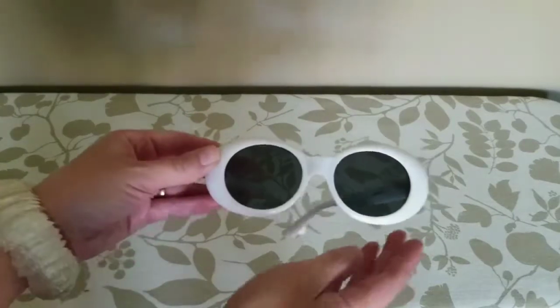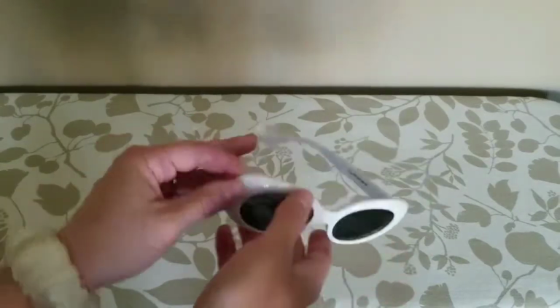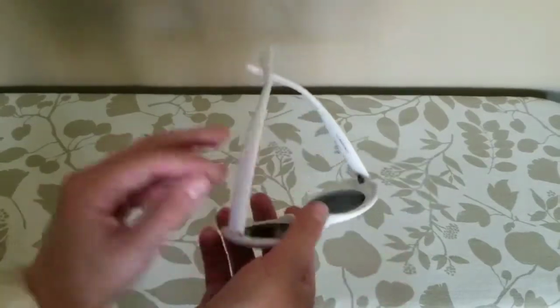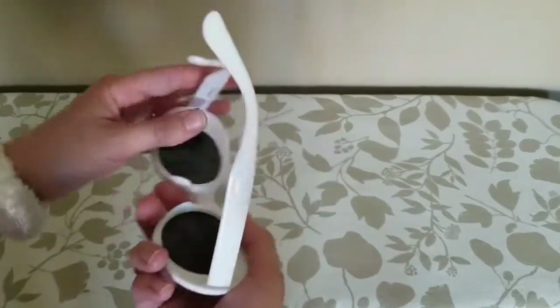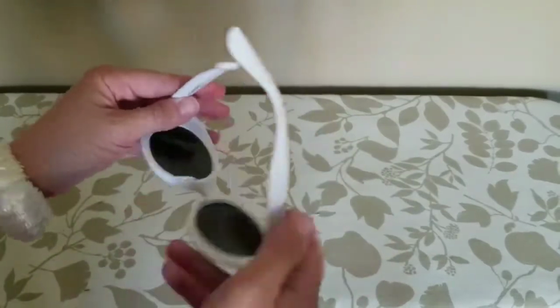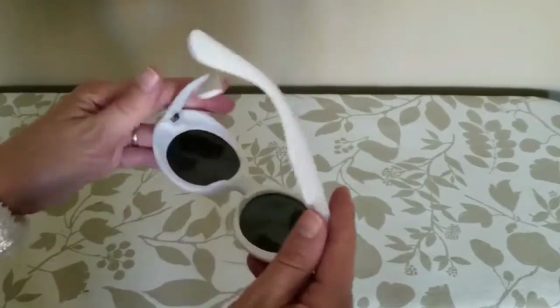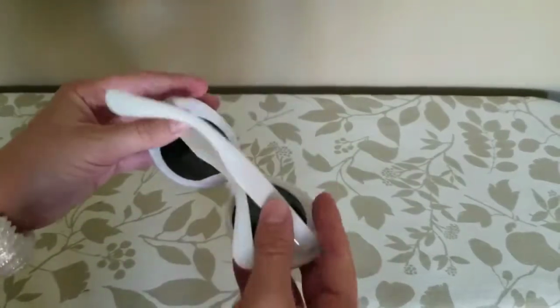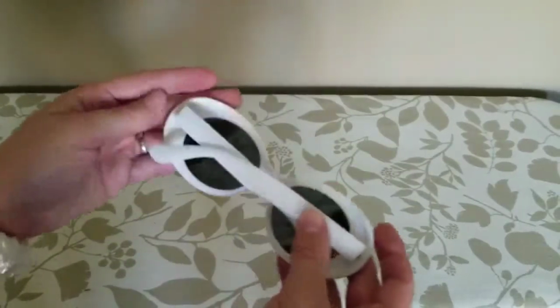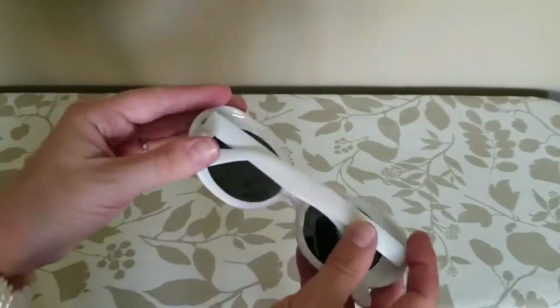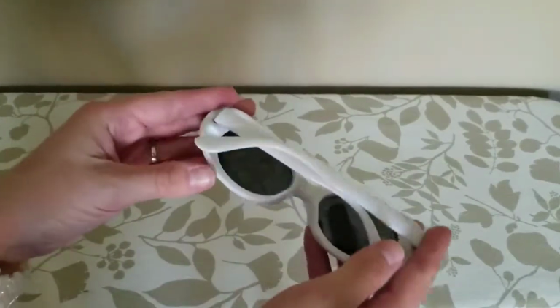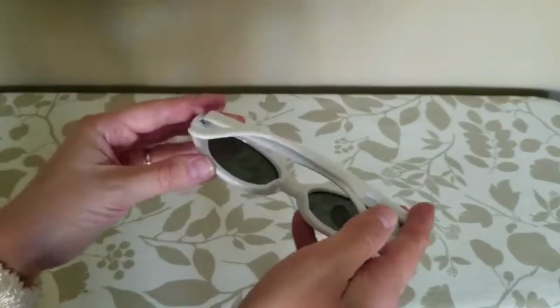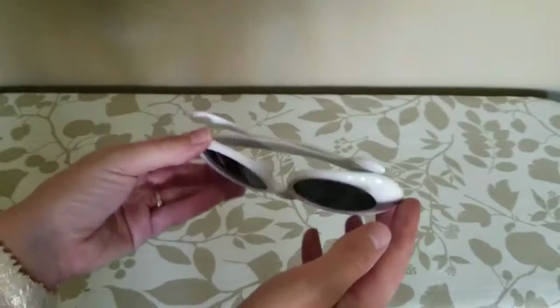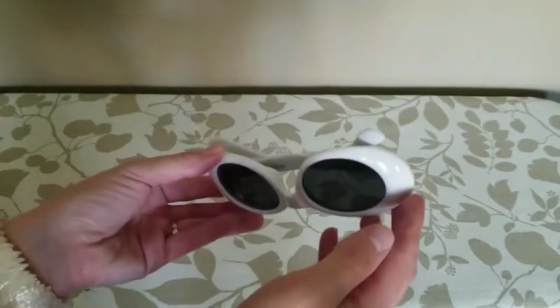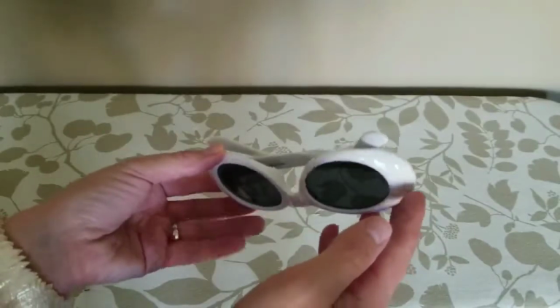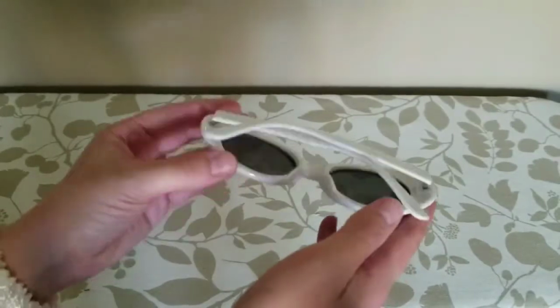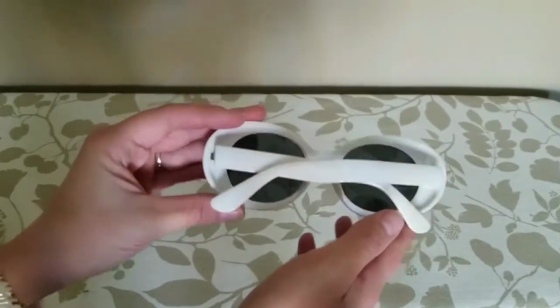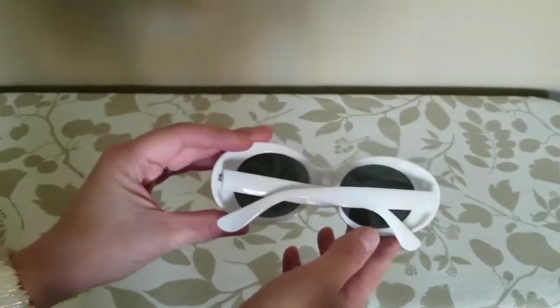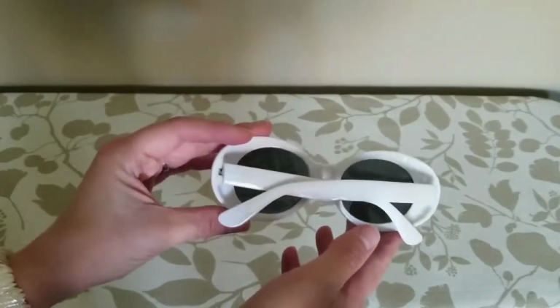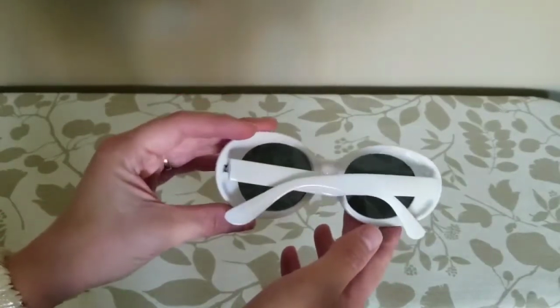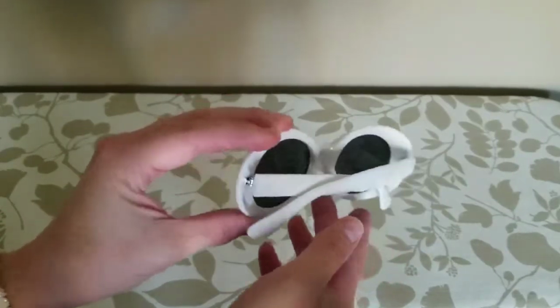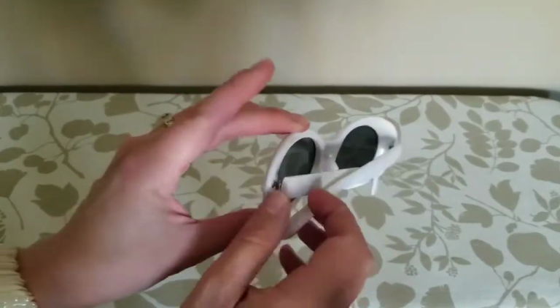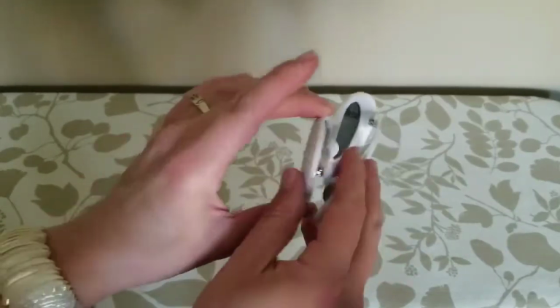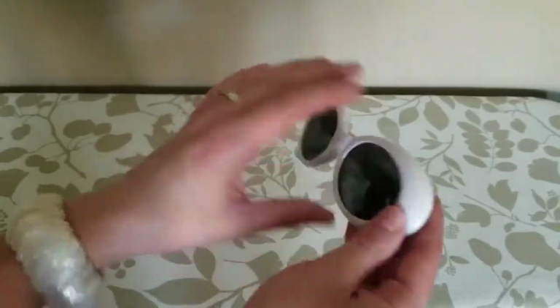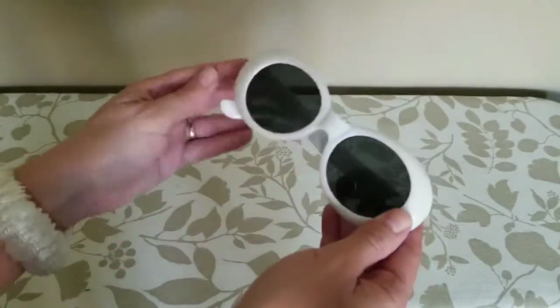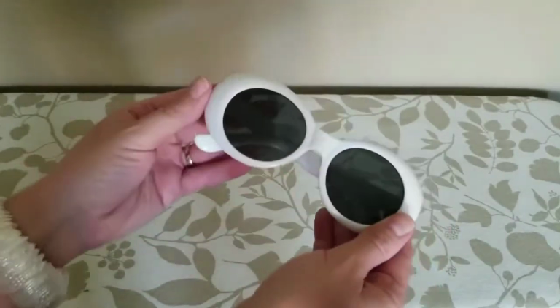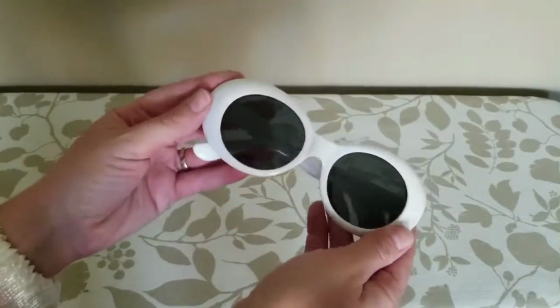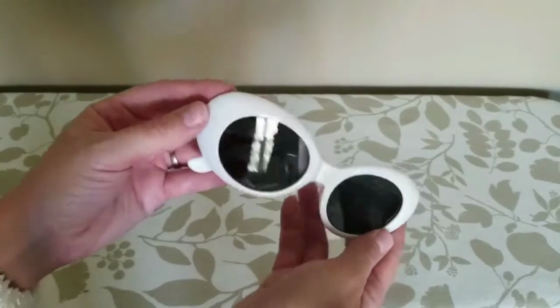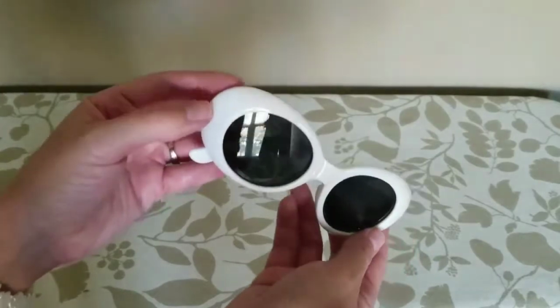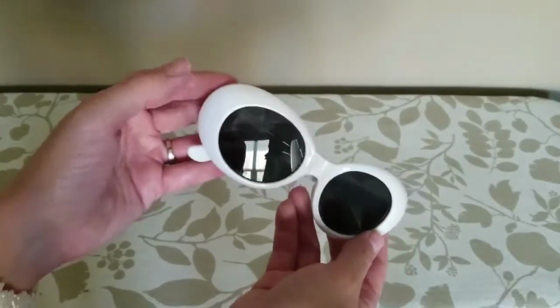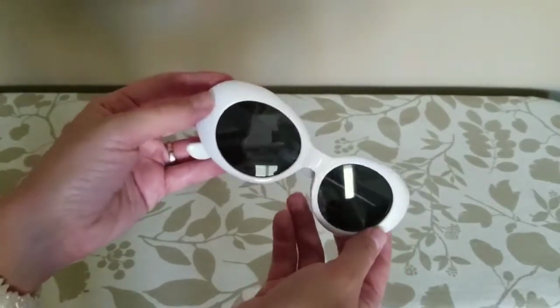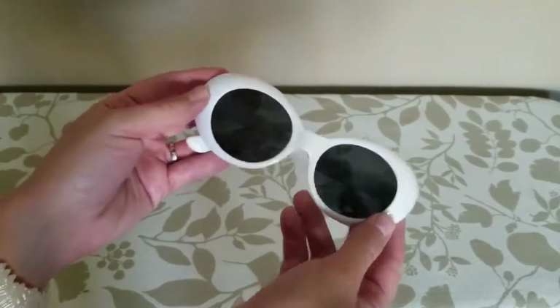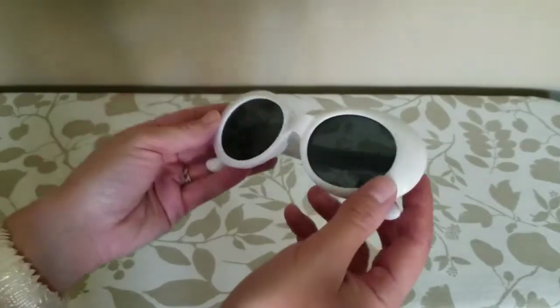Today I'm going to be giving you a closer look at these sunglasses. They come in five different color options: the white, which I'm showing here, red, pink, blue, and black.